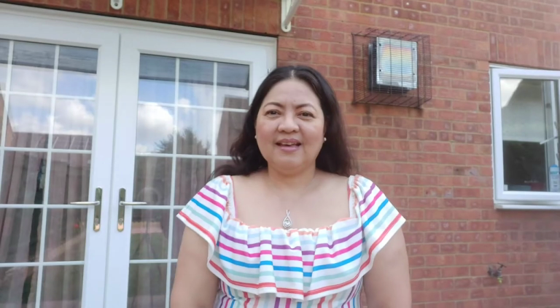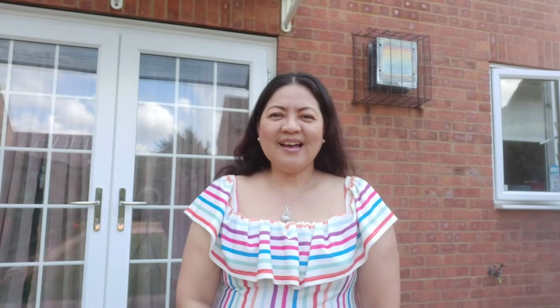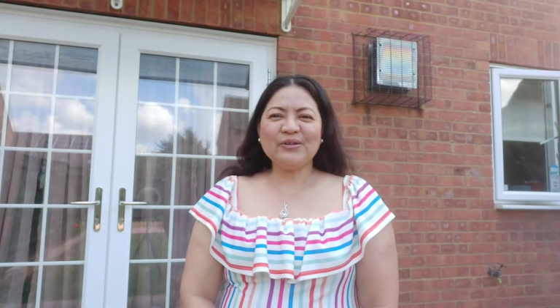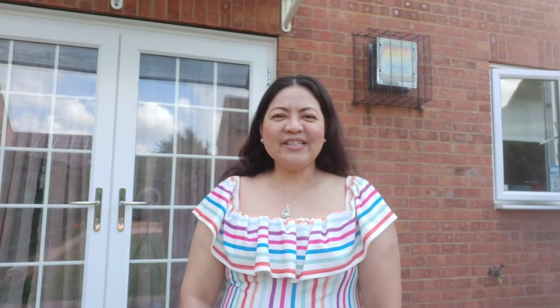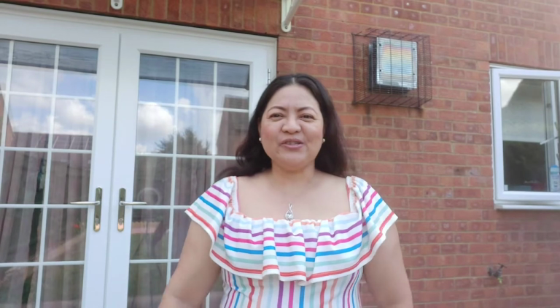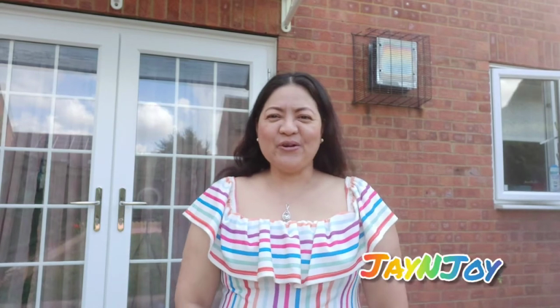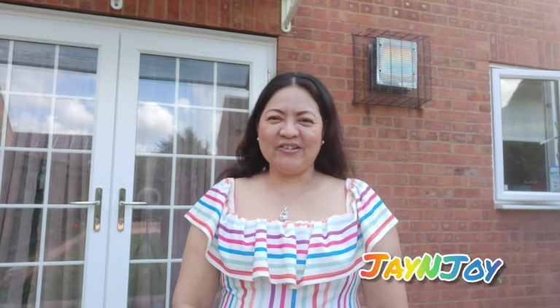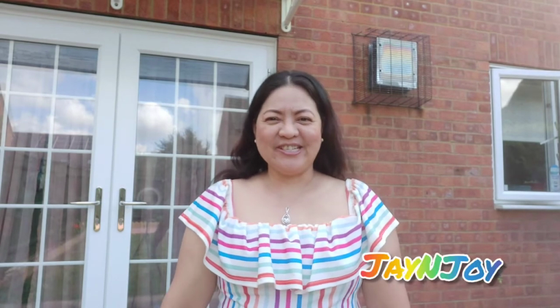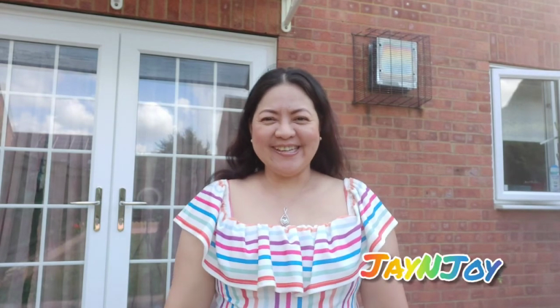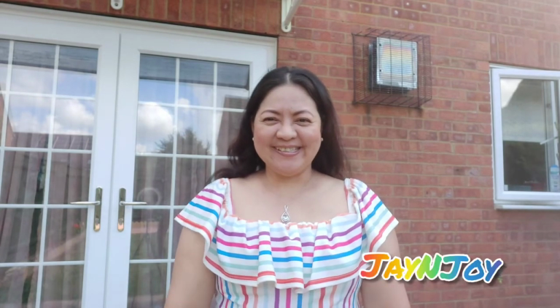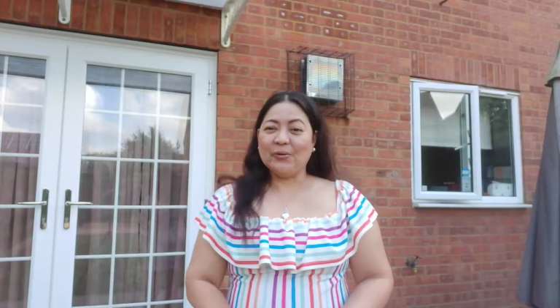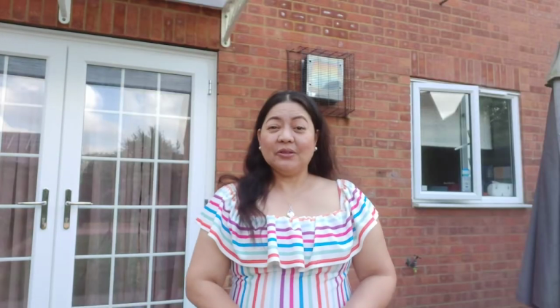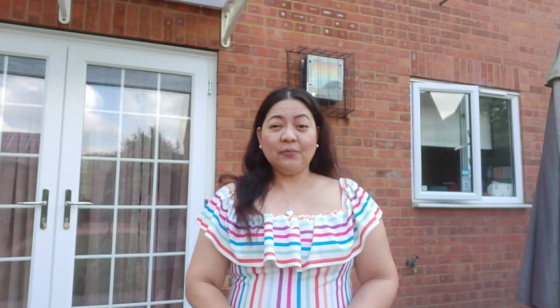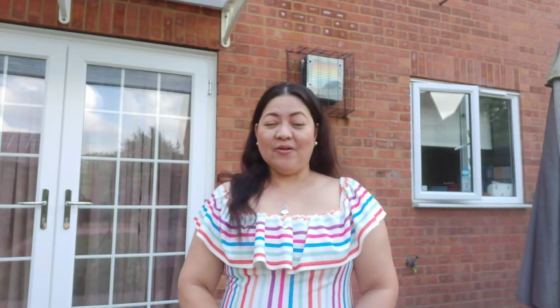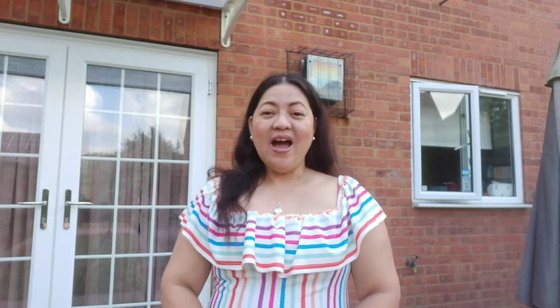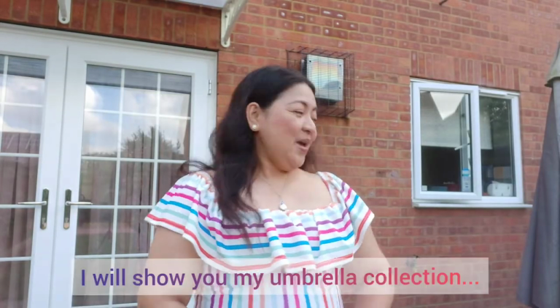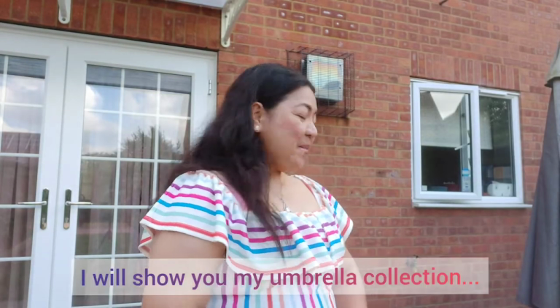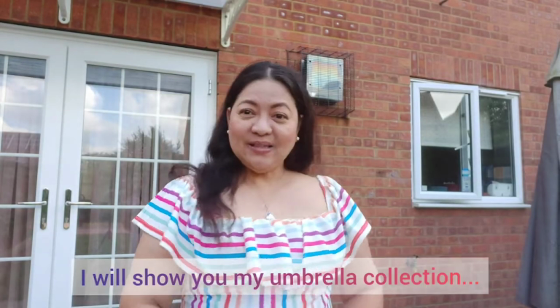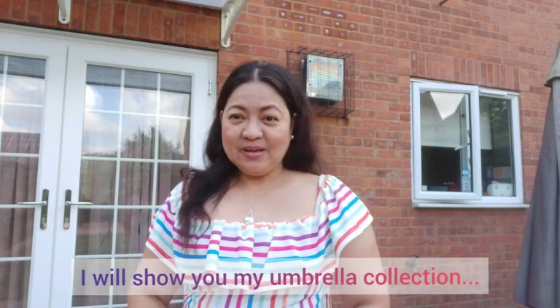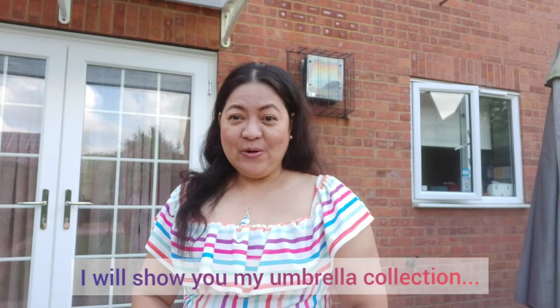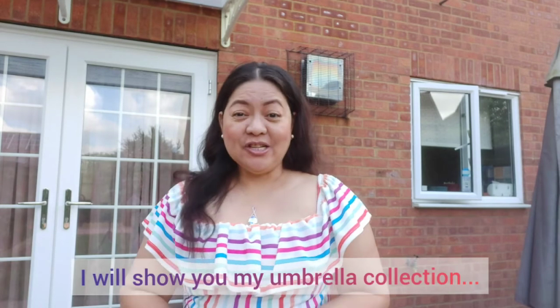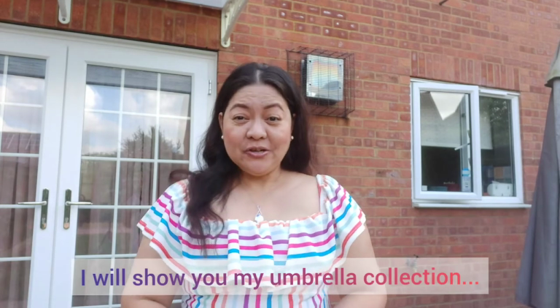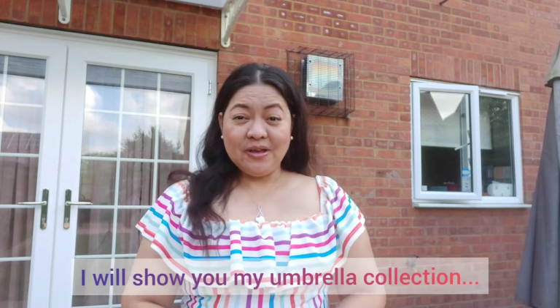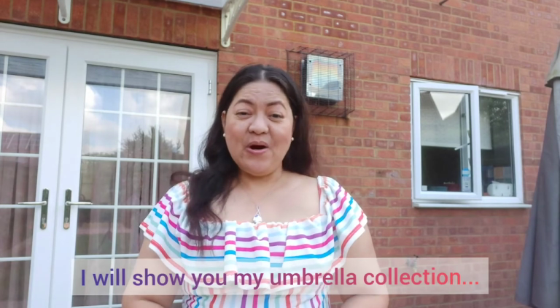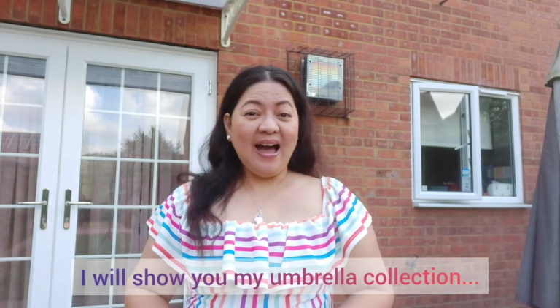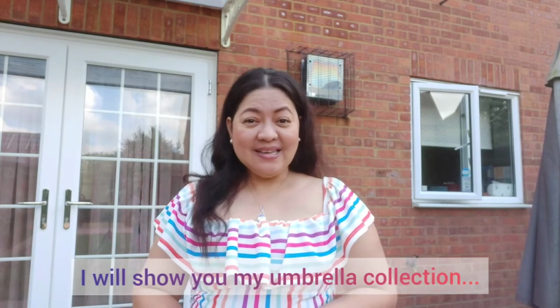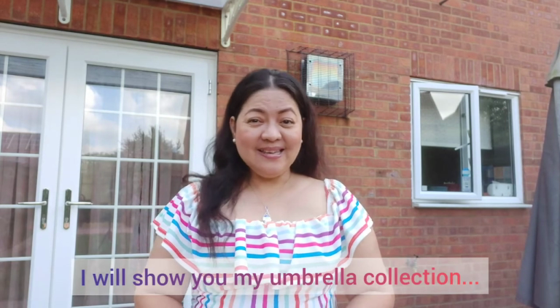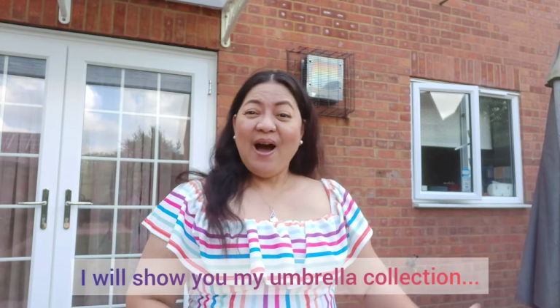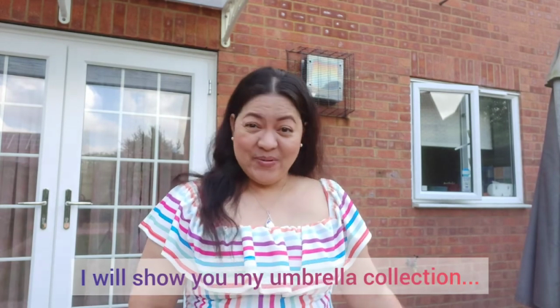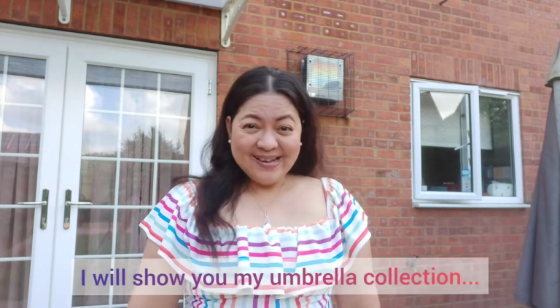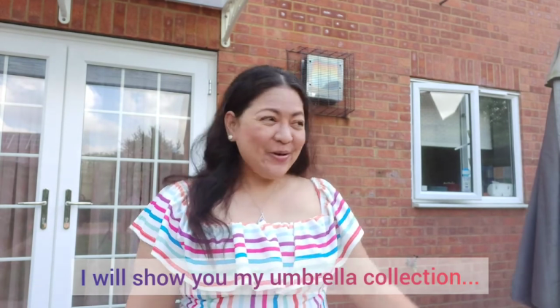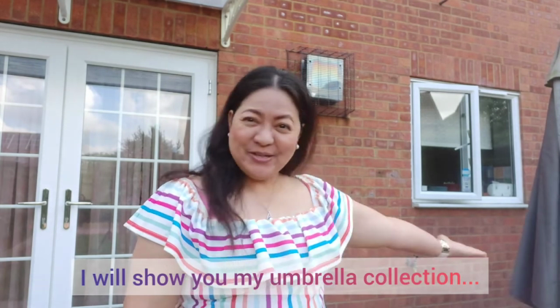Hi guys! Good morning! This is Joy of J&J channel. In today's video, ipapakita ko sa inyo or ishishare ko sa inyo ang aking umbrella collection.